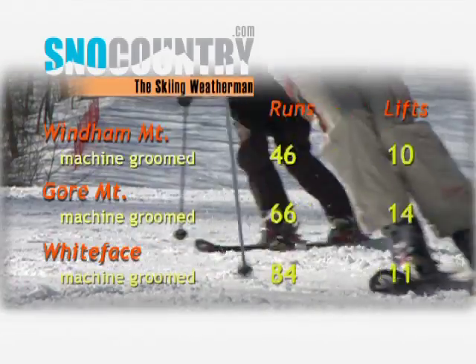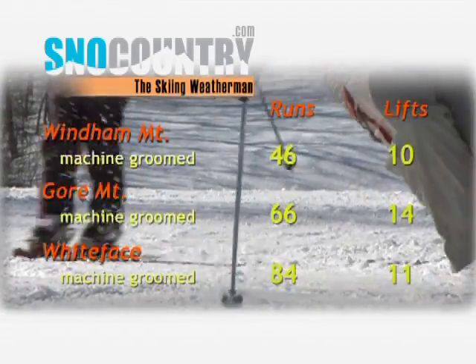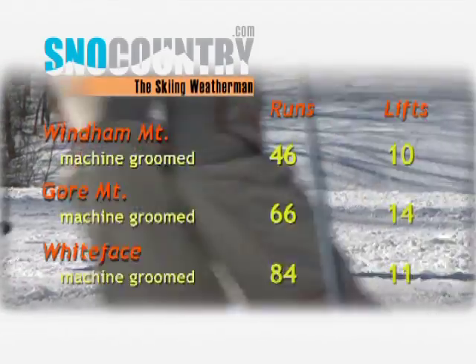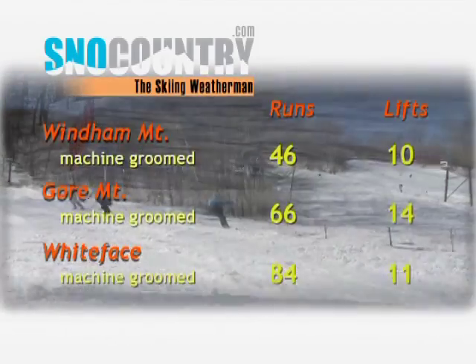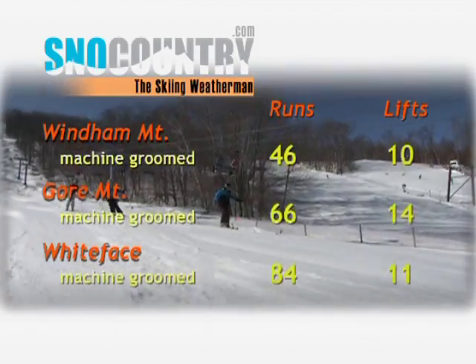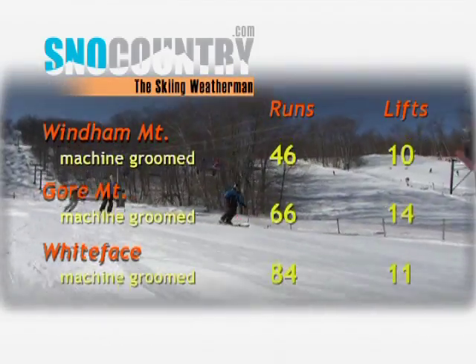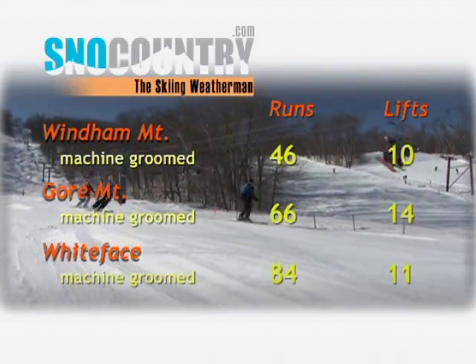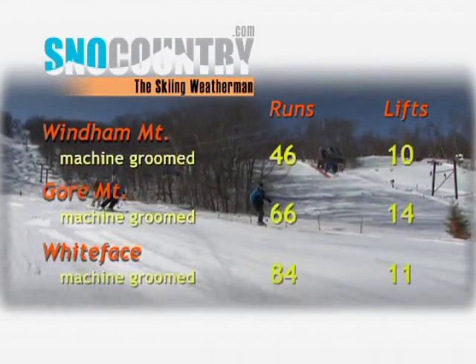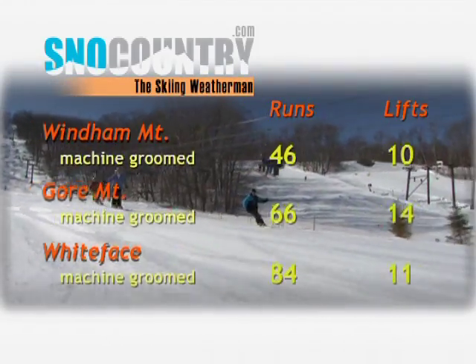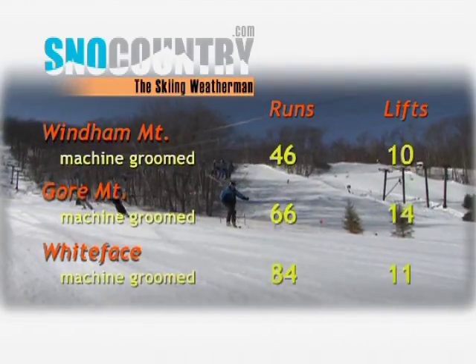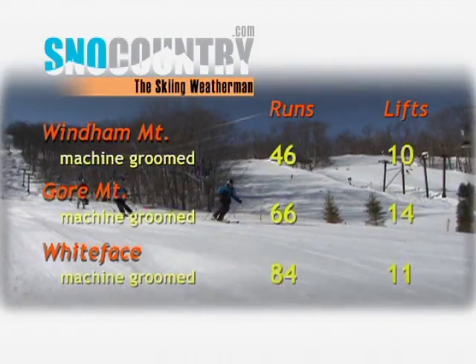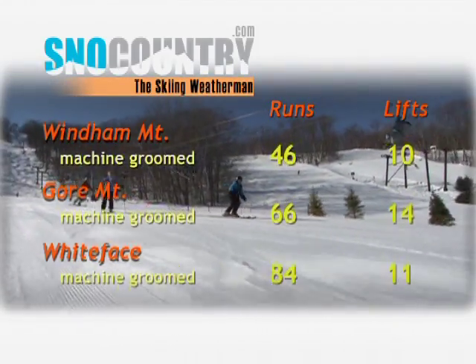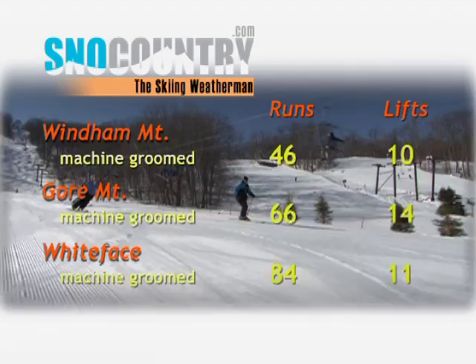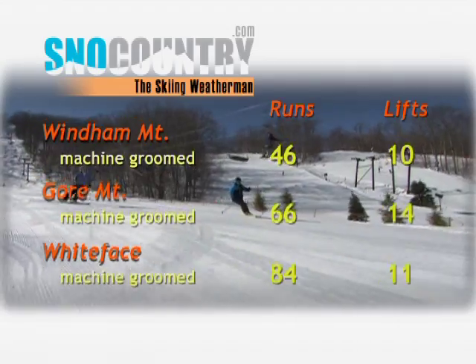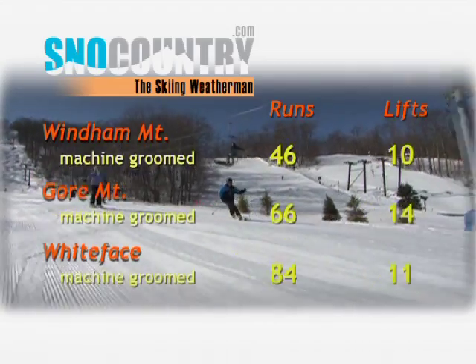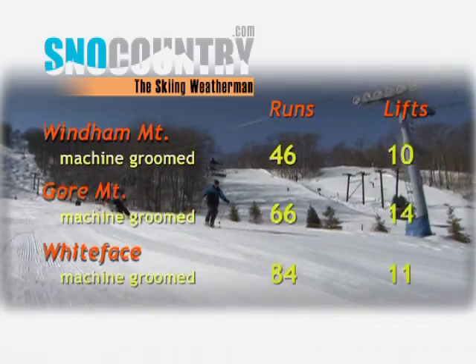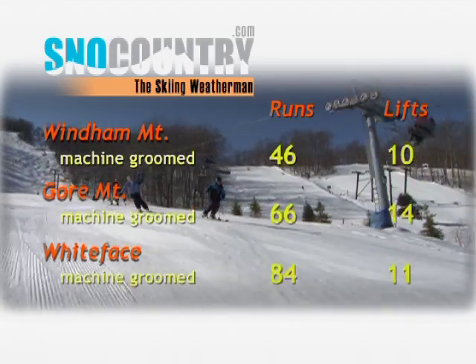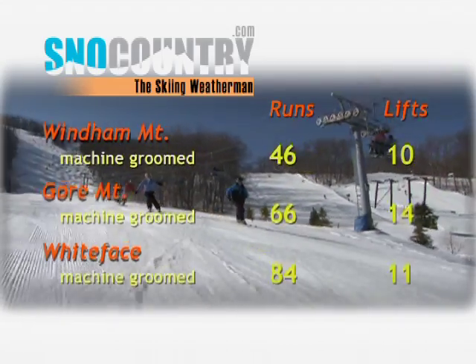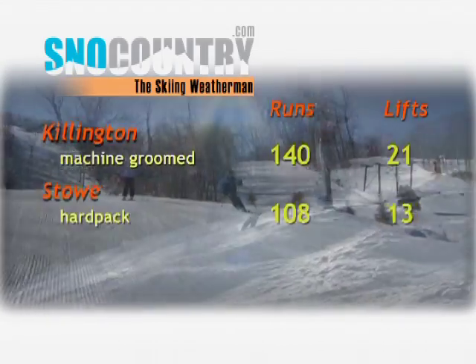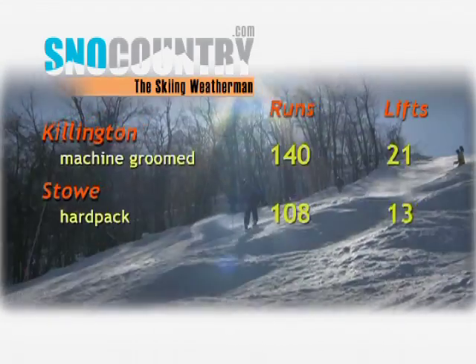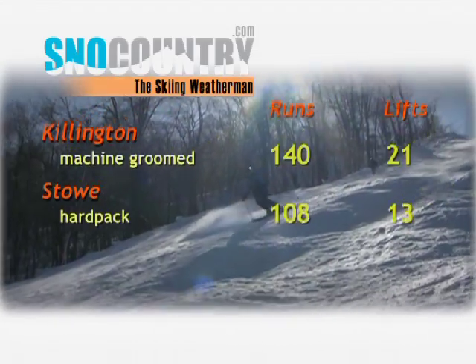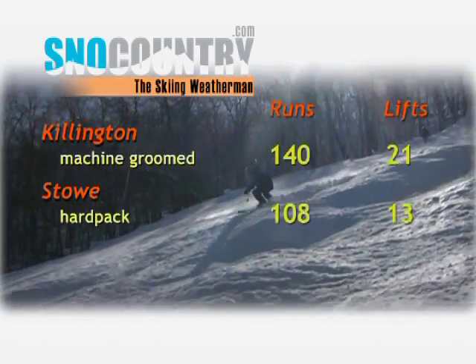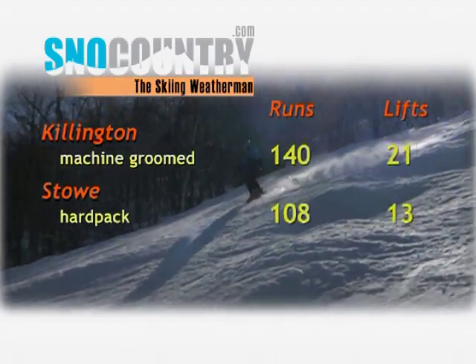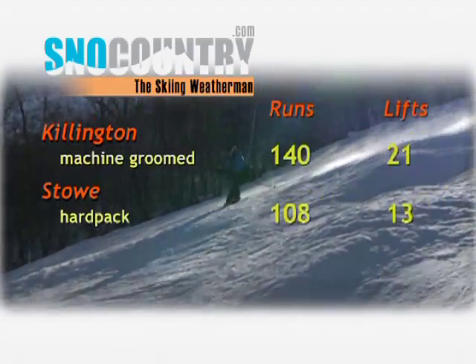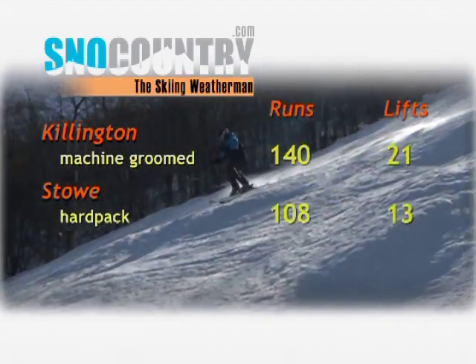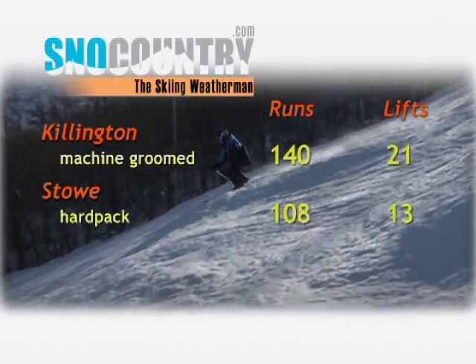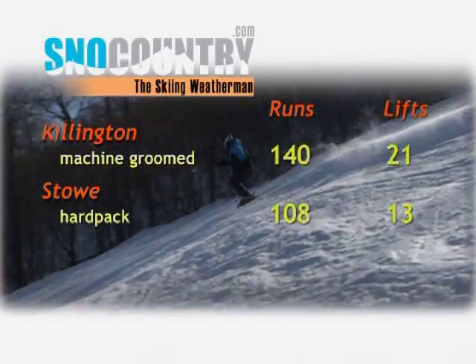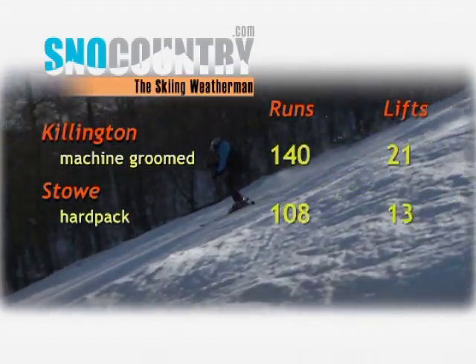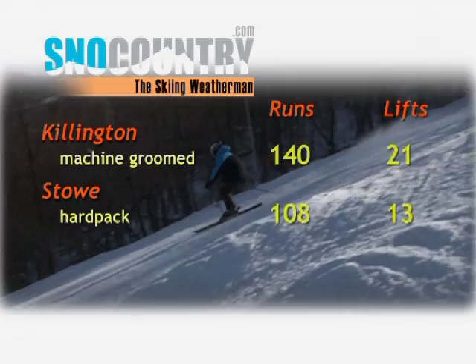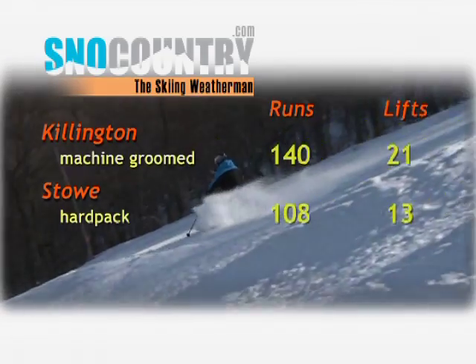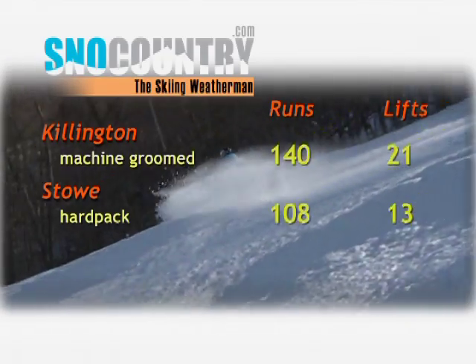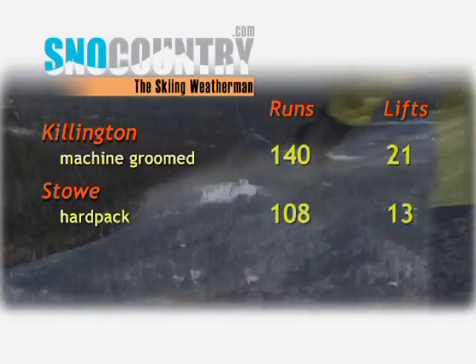New York resorts are well worth the trip right now. How about a weekend at Windham, Gore, or Whiteface up in Lake Placid? In Vermont, Killington and Stowe picked up several inches of snow Monday night when the cold air returned.